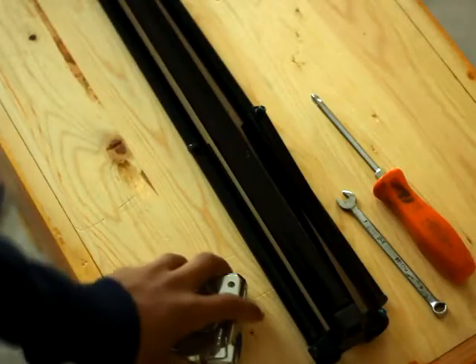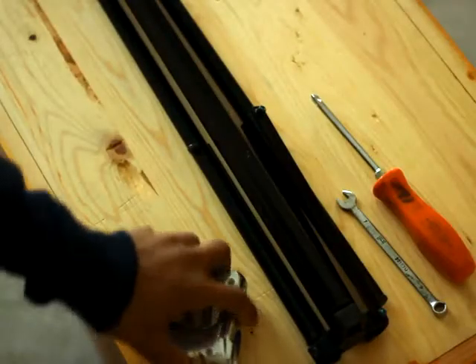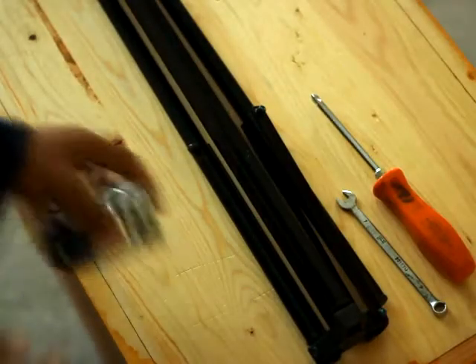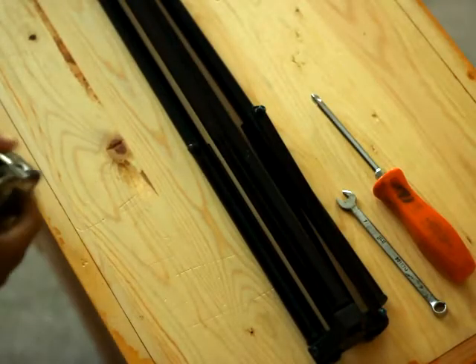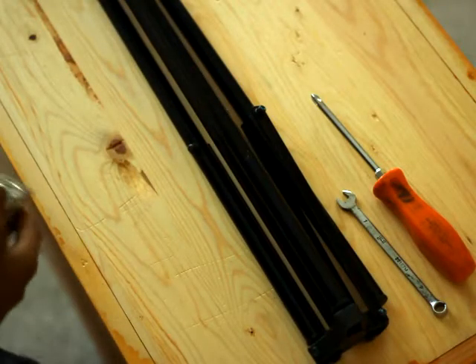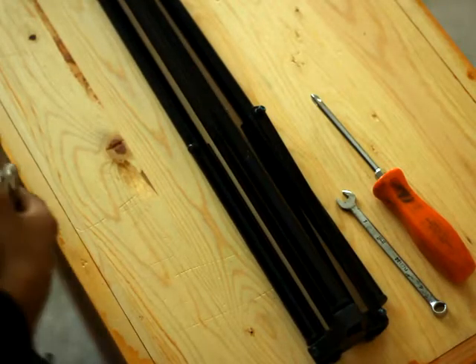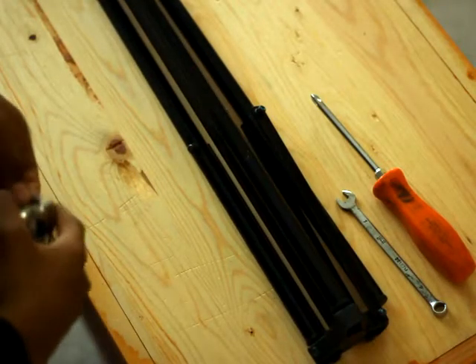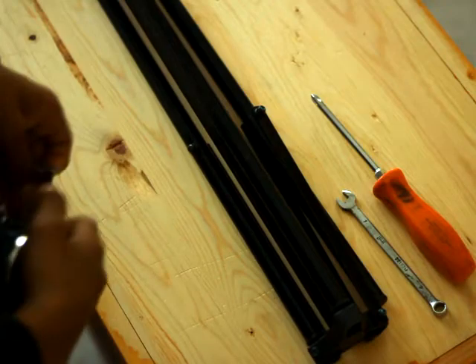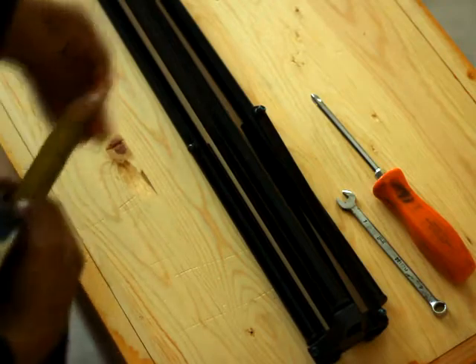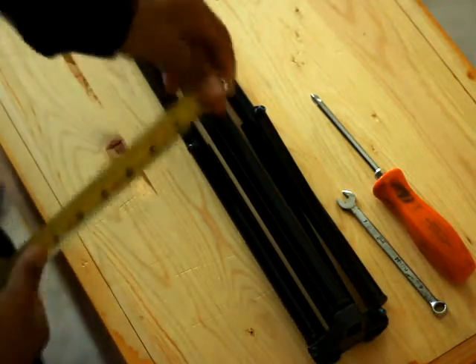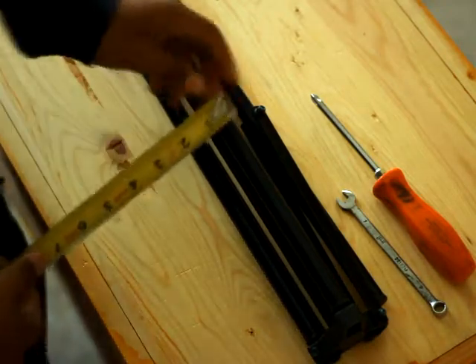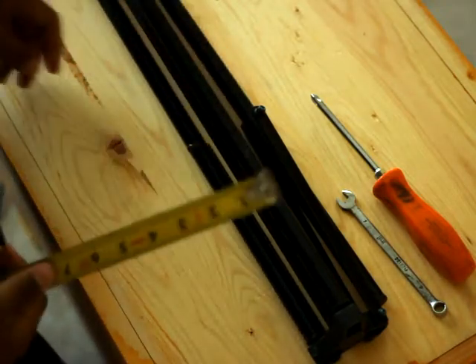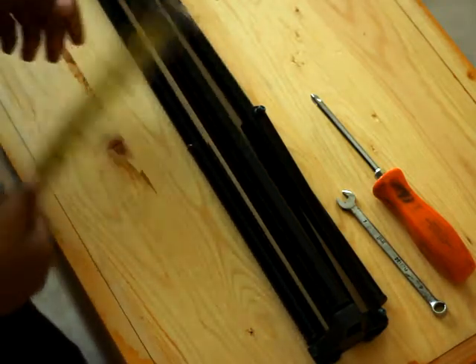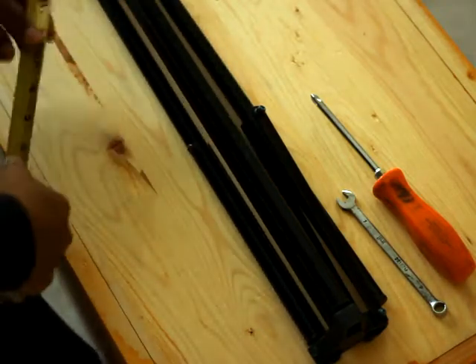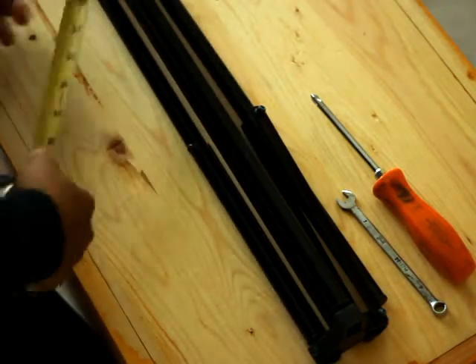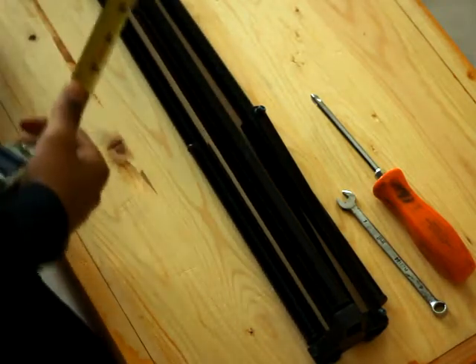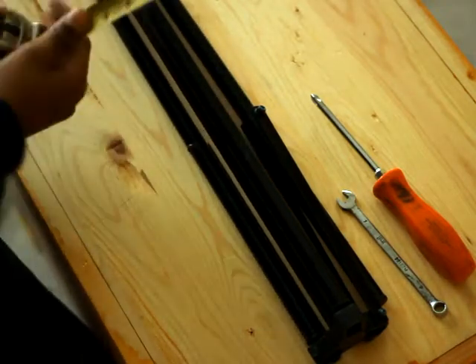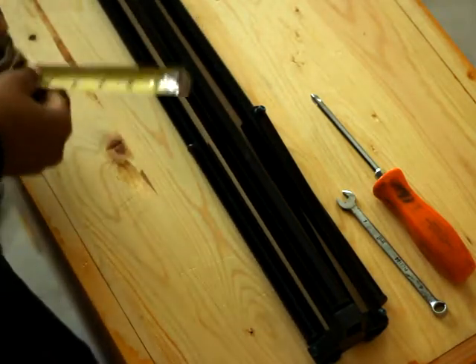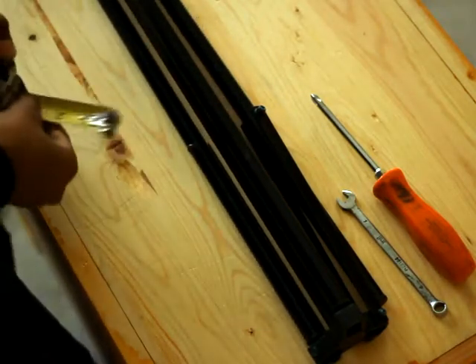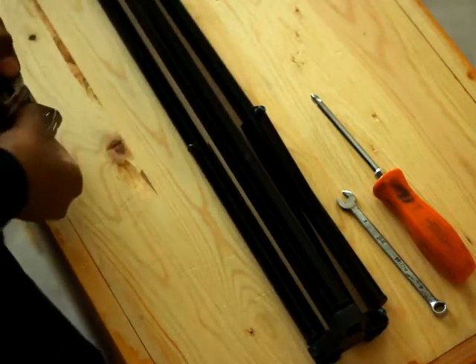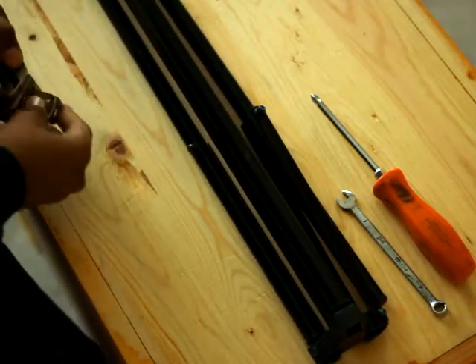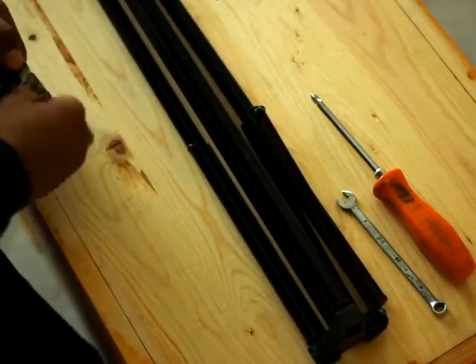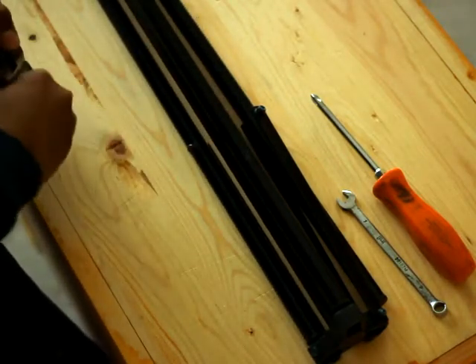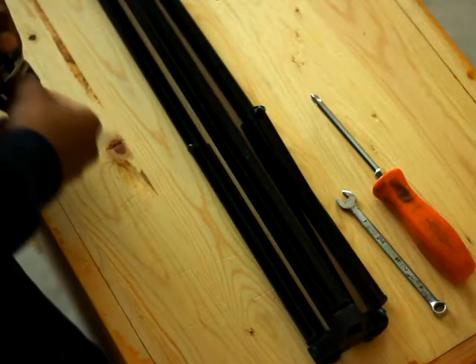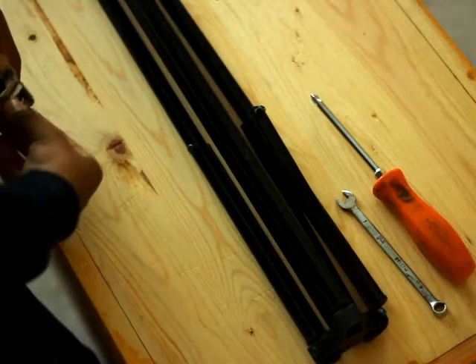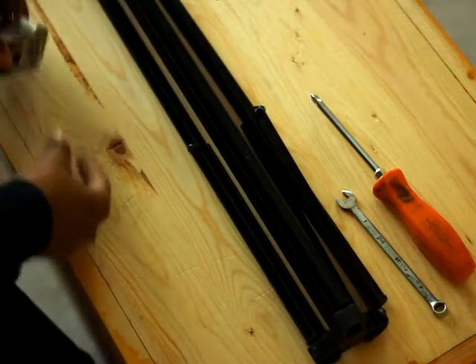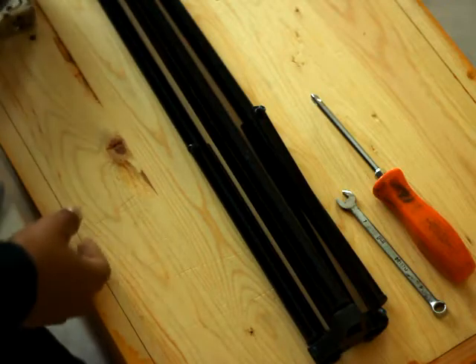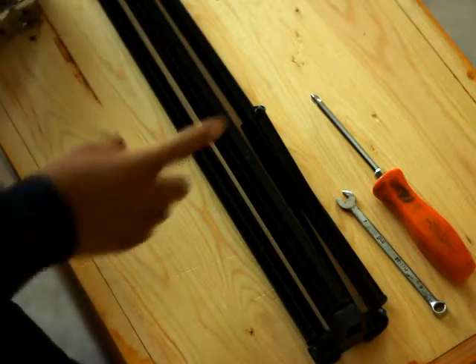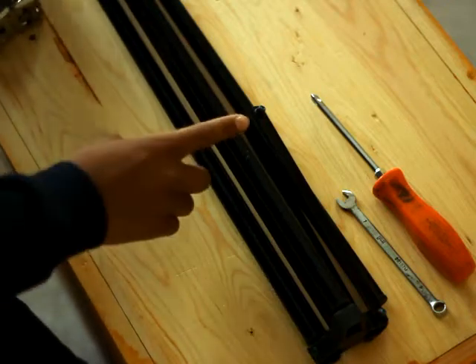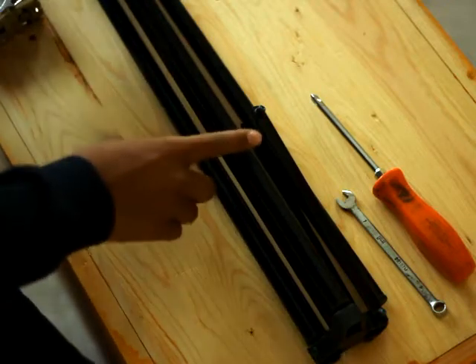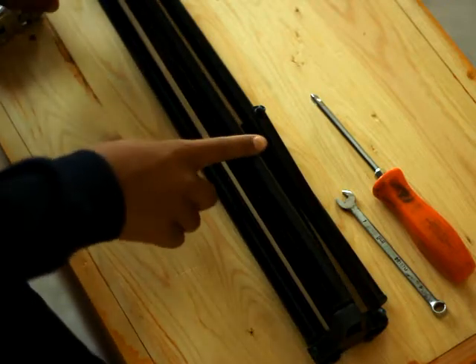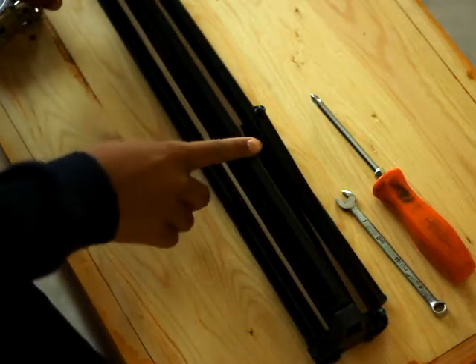Hello, welcome to RC Vid and Pick. Today I'm going to be showing you how to turn a light stand into a tricopter.